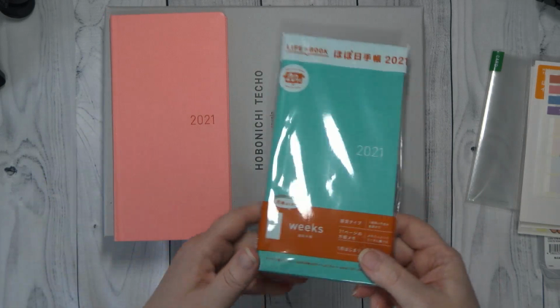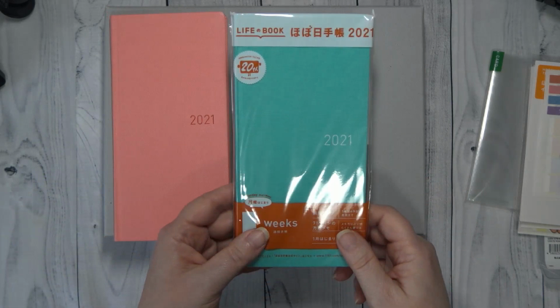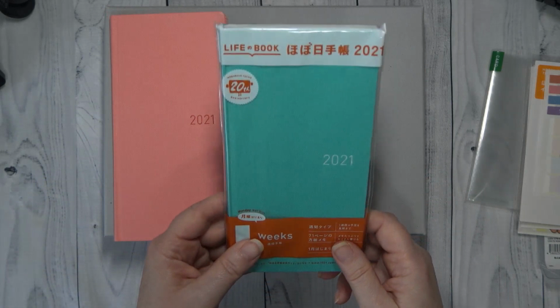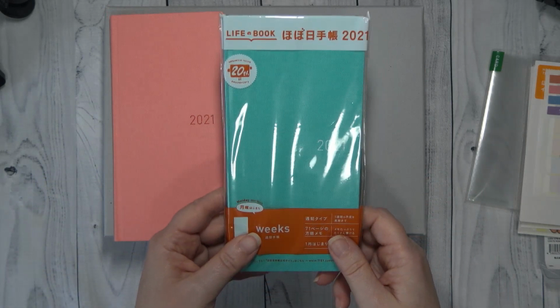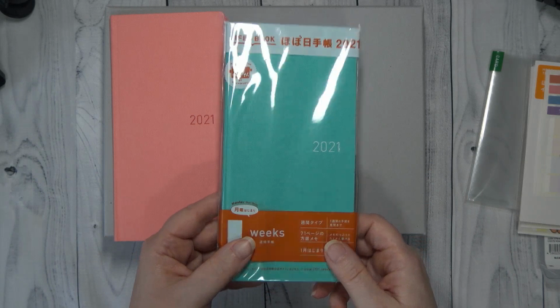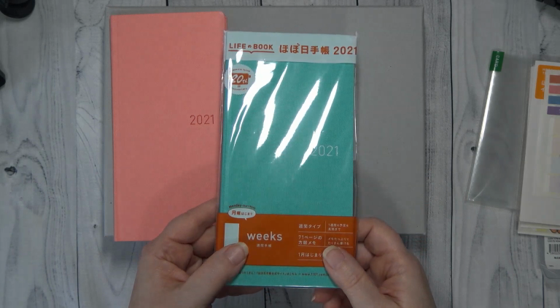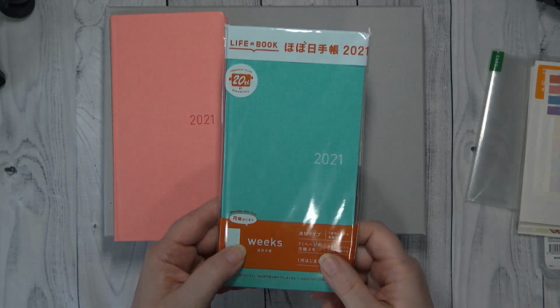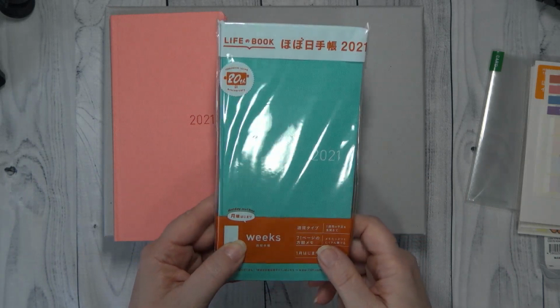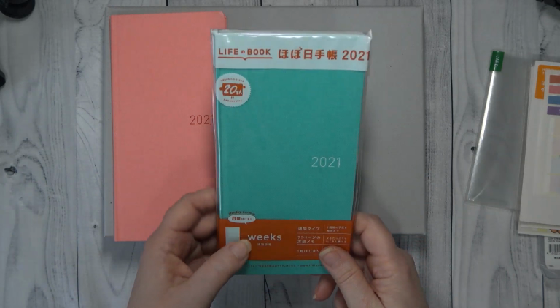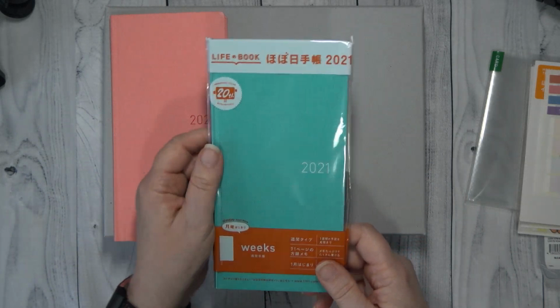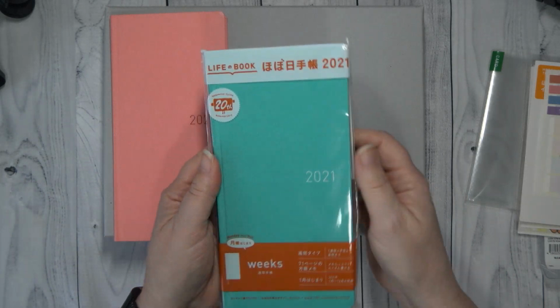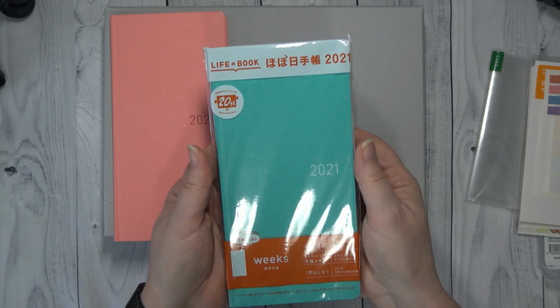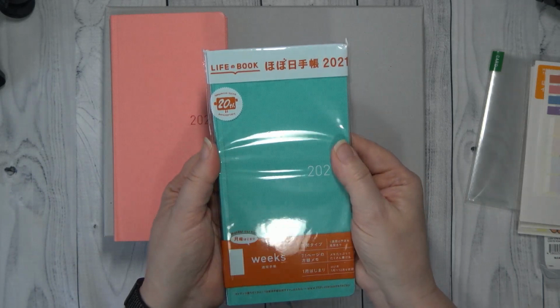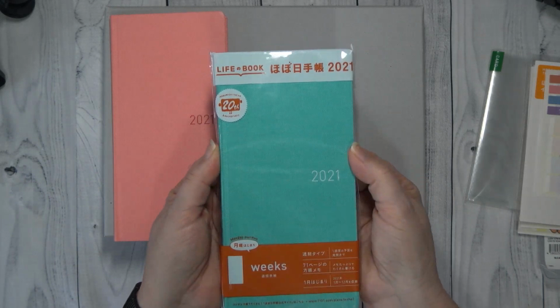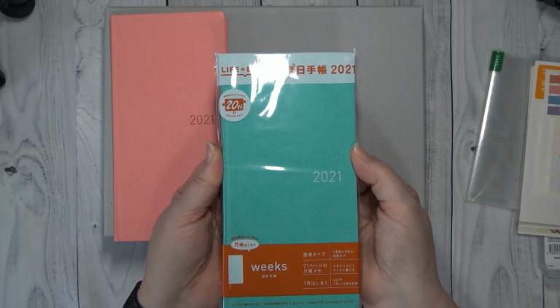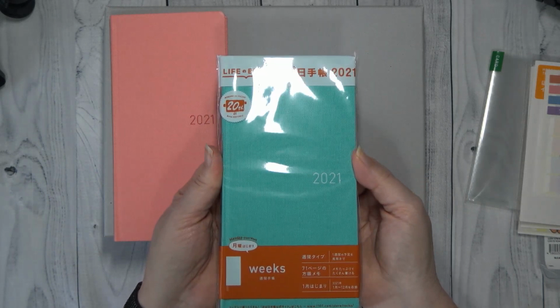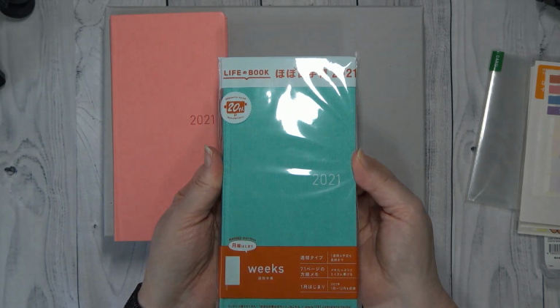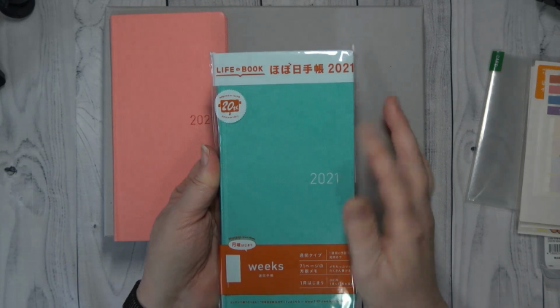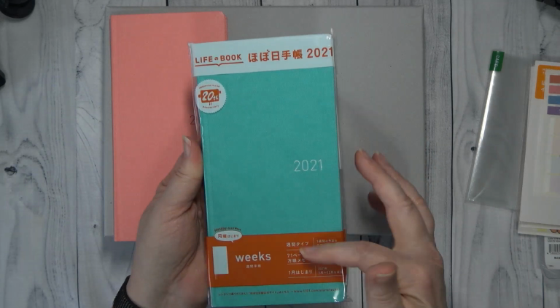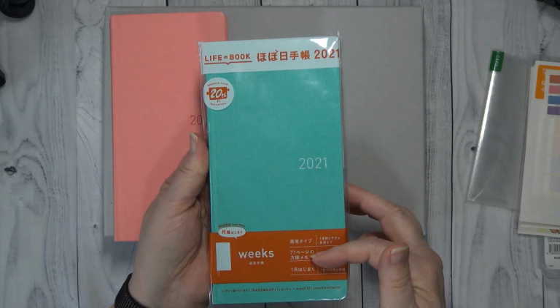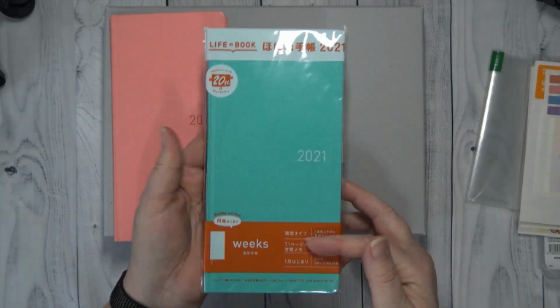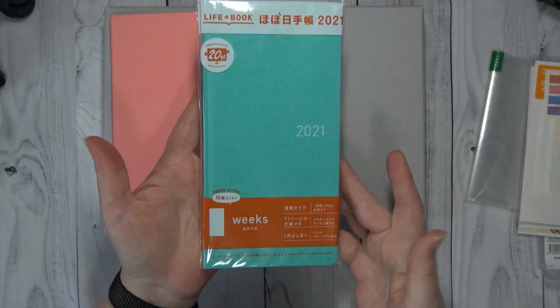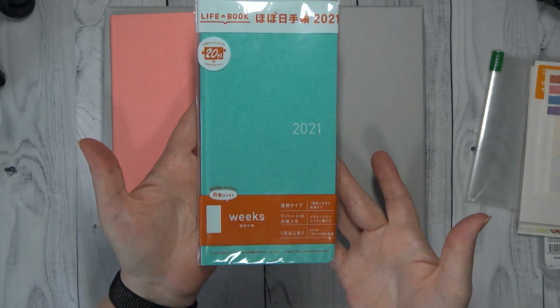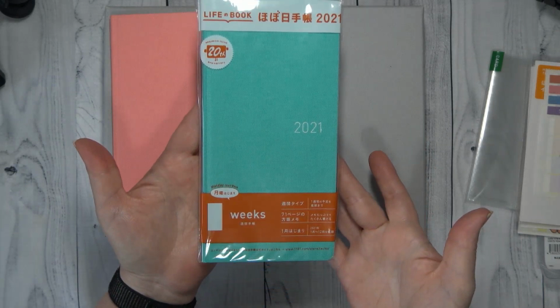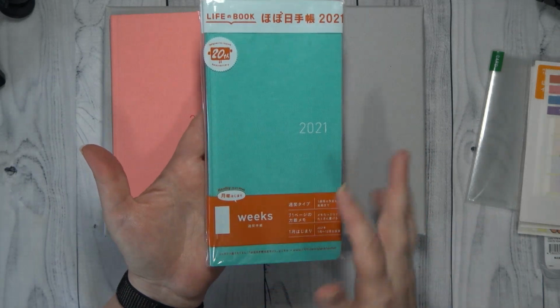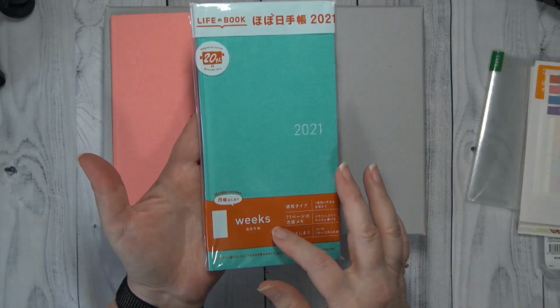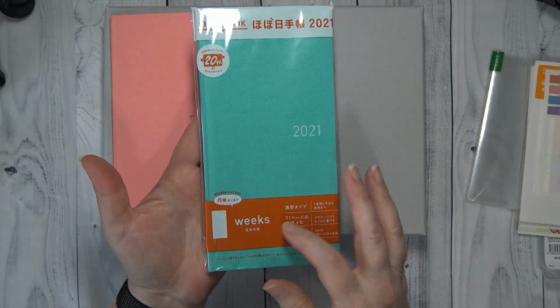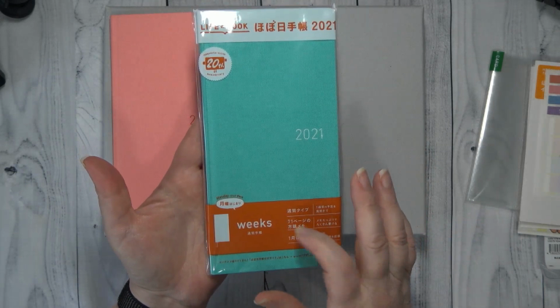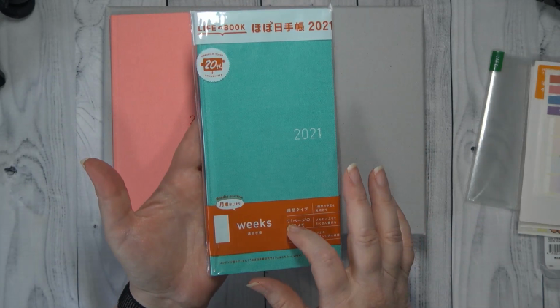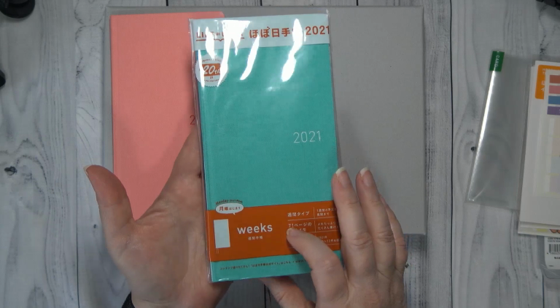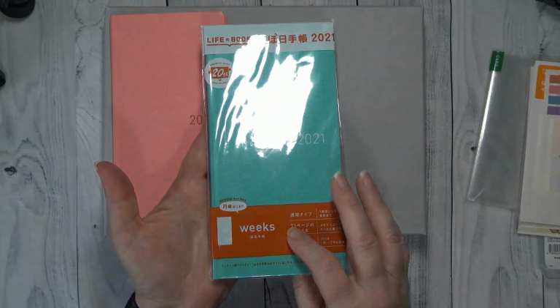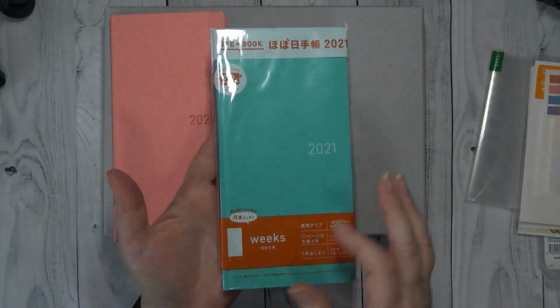For my son's girlfriend I'm not going to open this because this is hers — she's going to get this for Christmas. She wanted the mint, so she is getting the Weeks in the mint color.